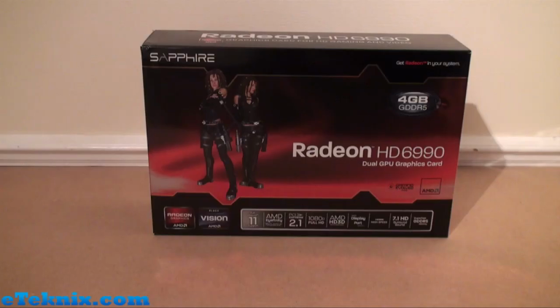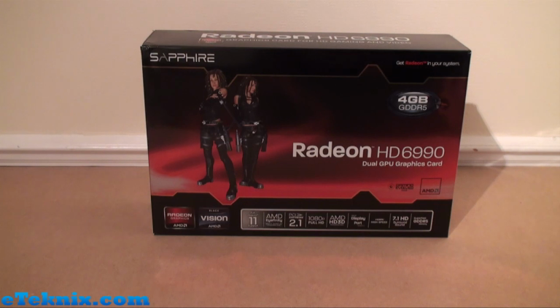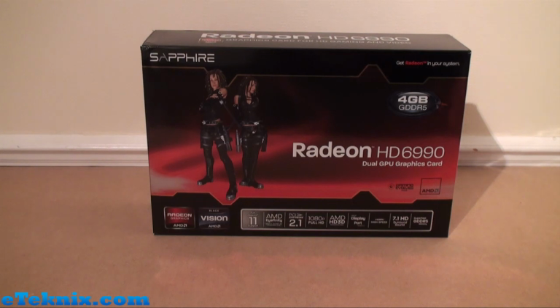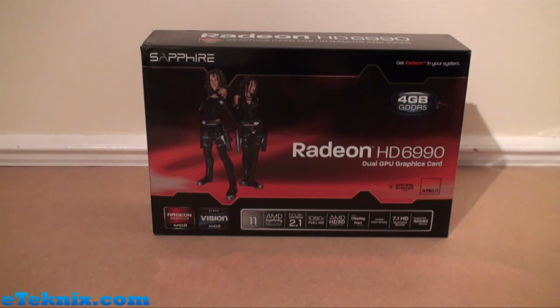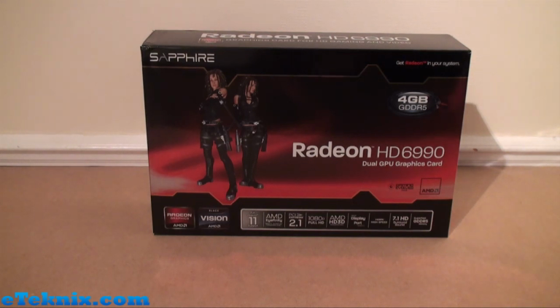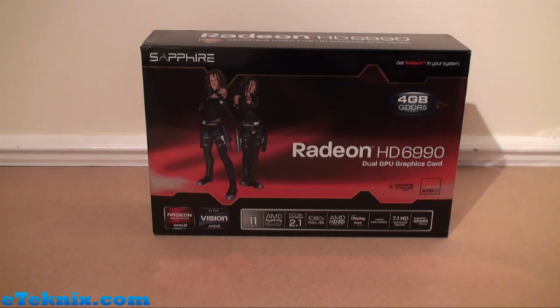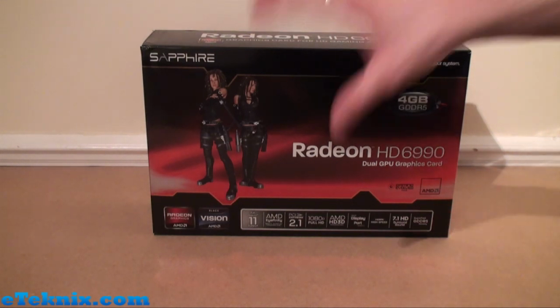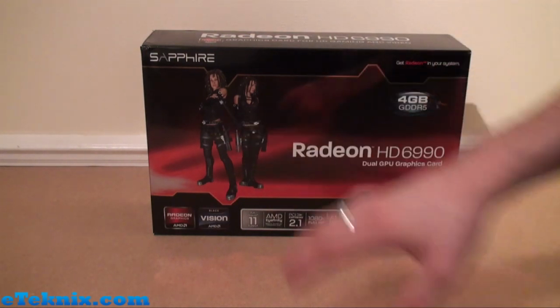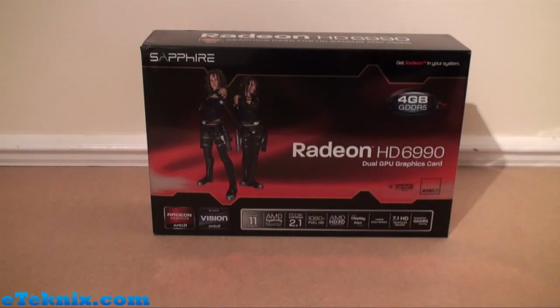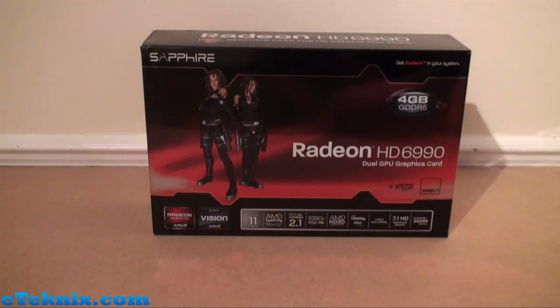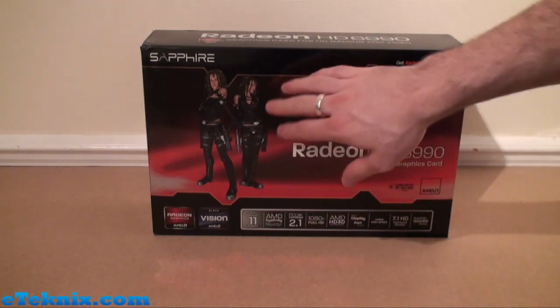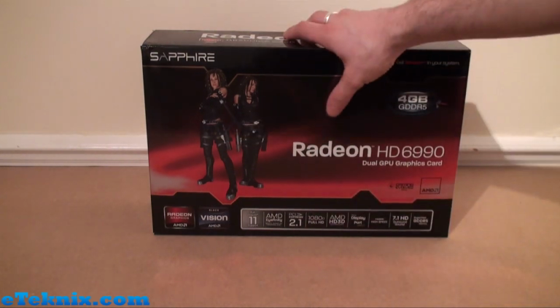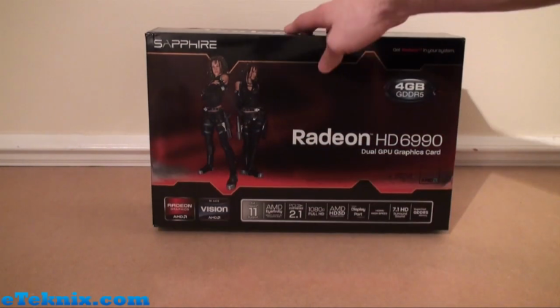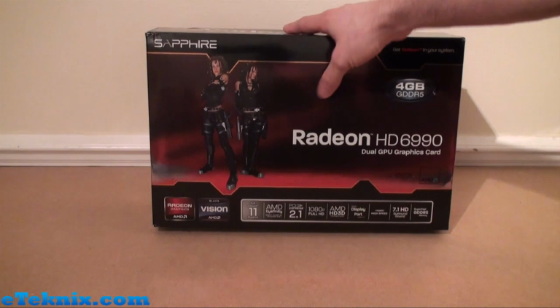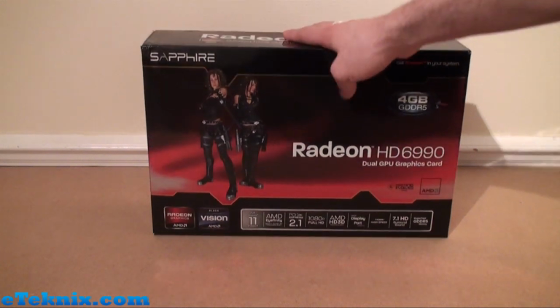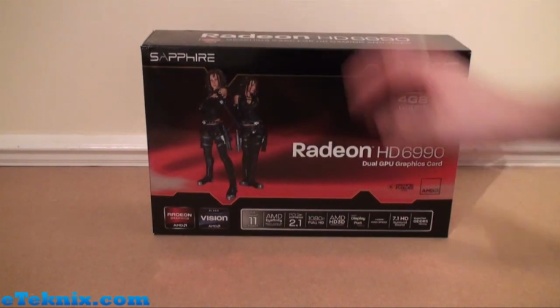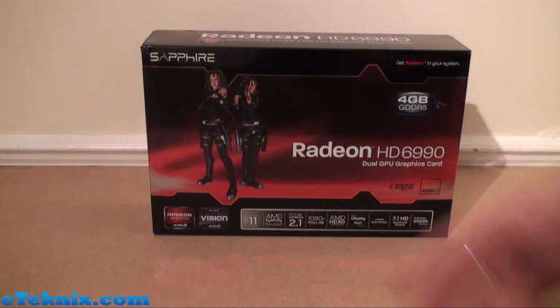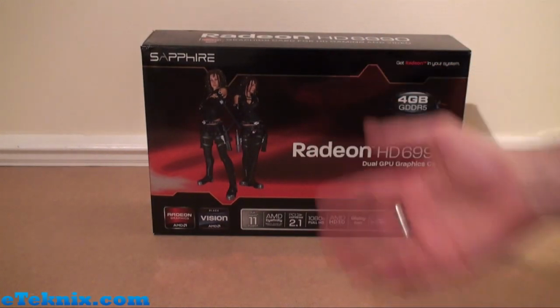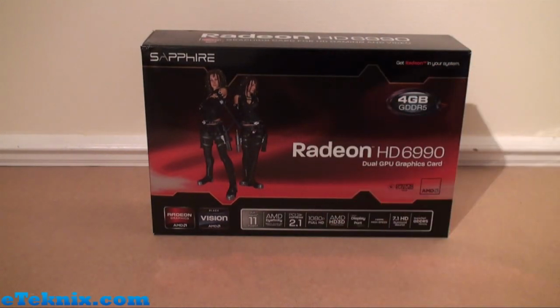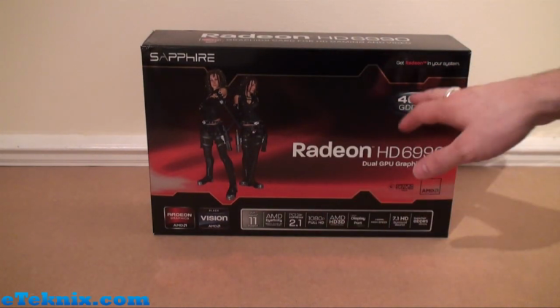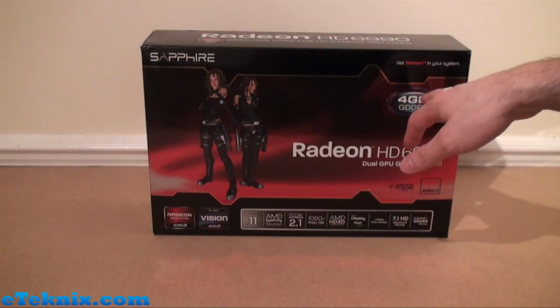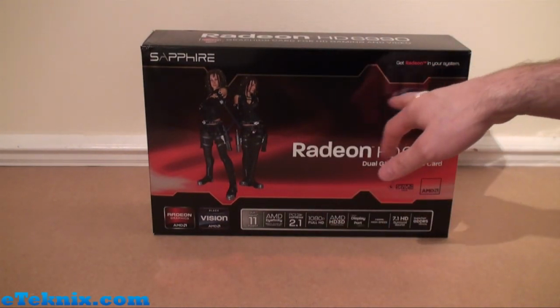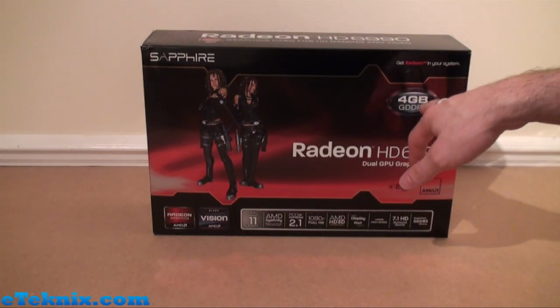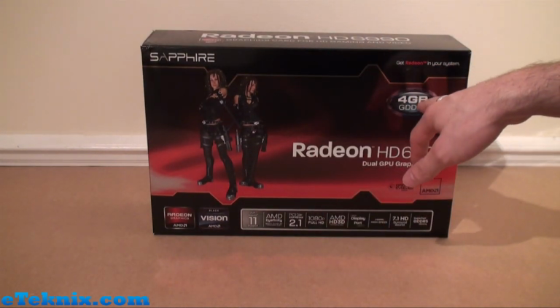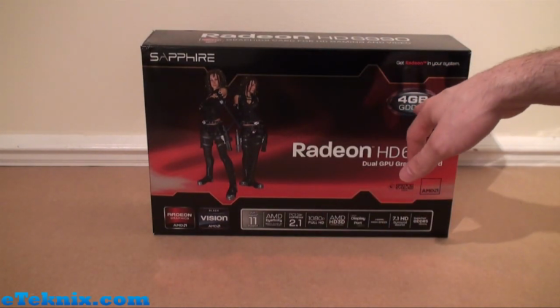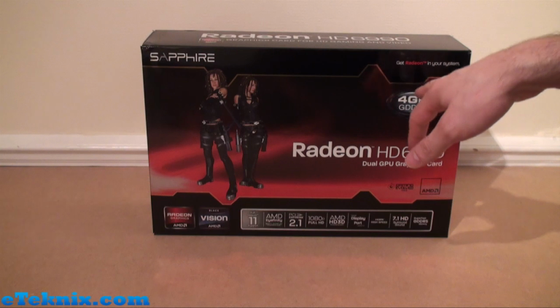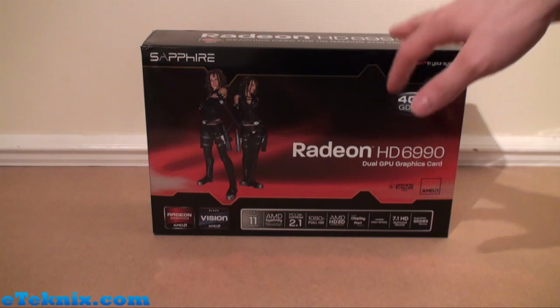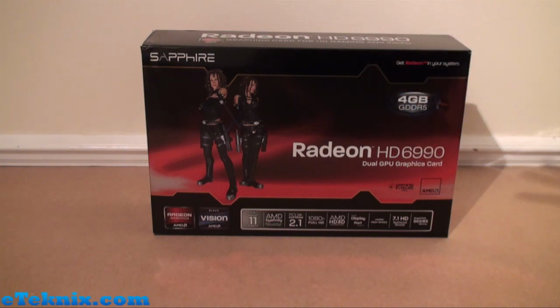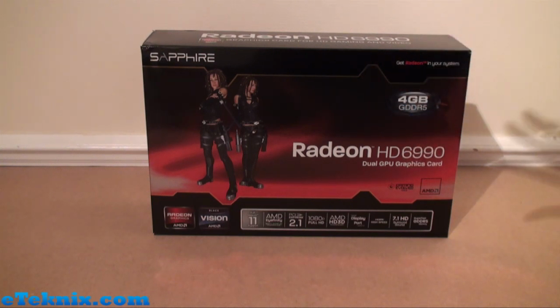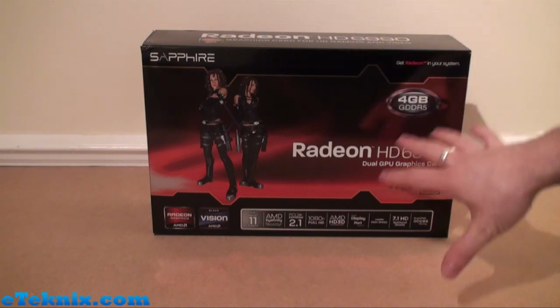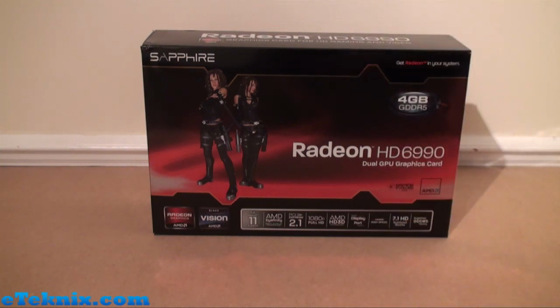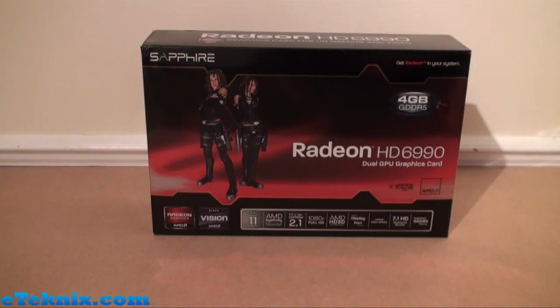Looking at the front of the box is the first point of call because it's what you're going to see straight away. First thing: shiny. Red and black follows the AMD colors. We can see that it has 4GB of GDDR5 memory, which is a whopping amount.